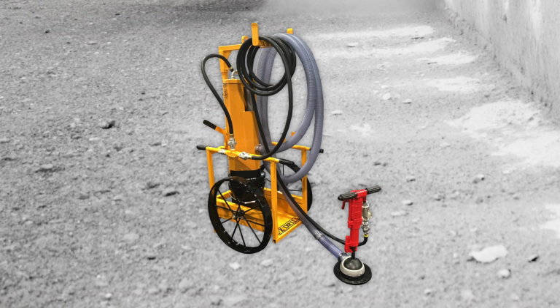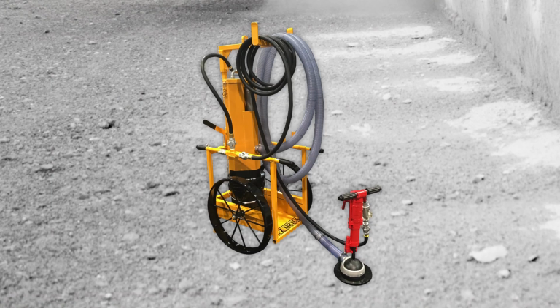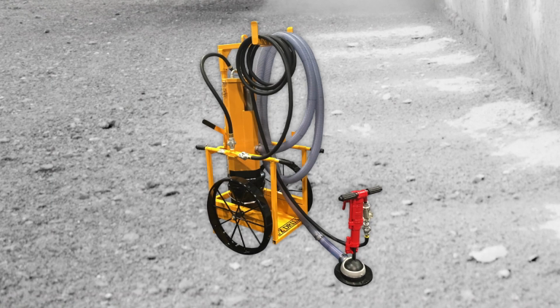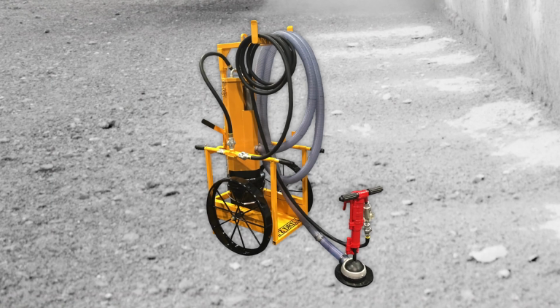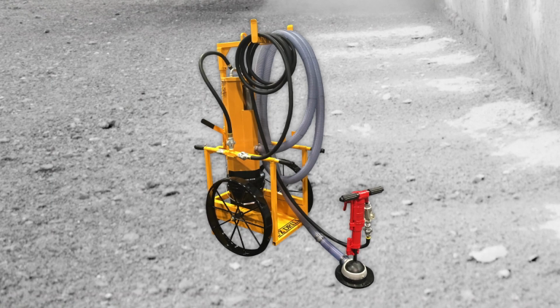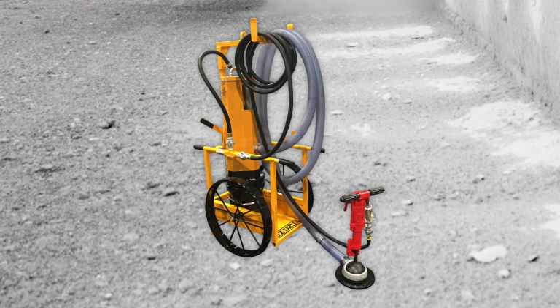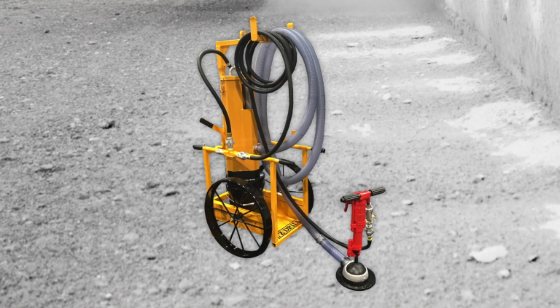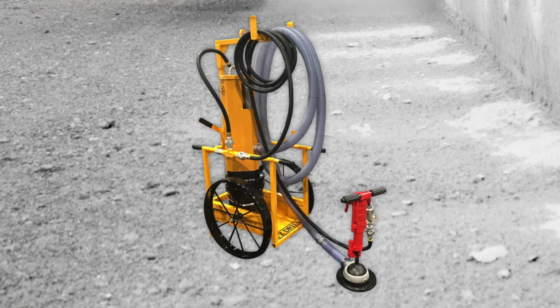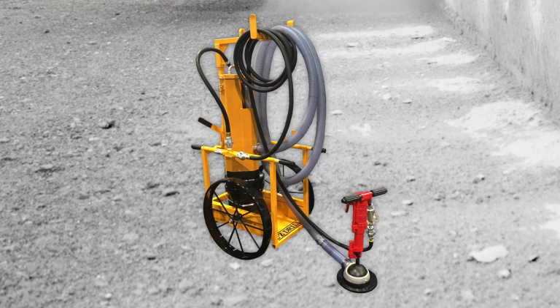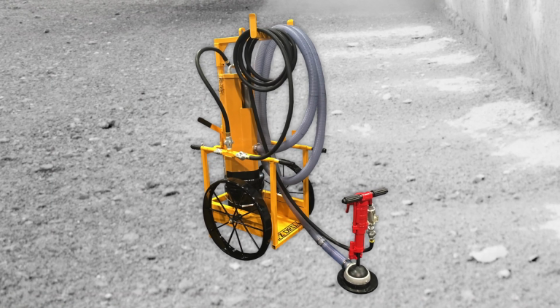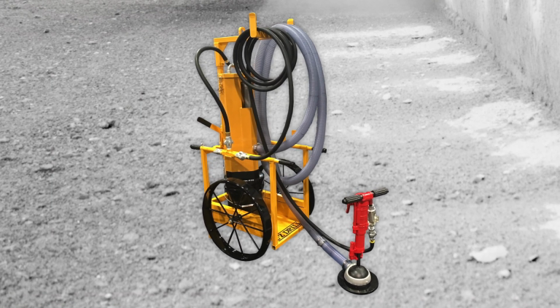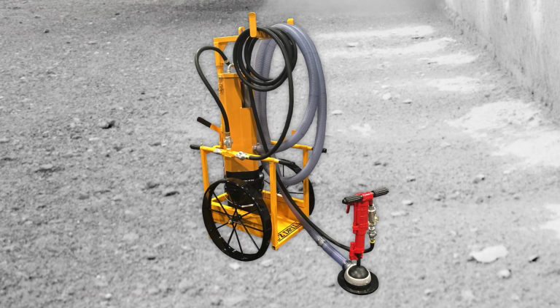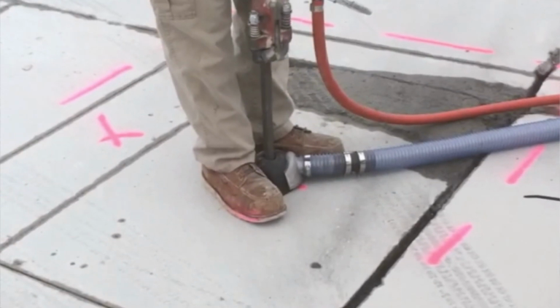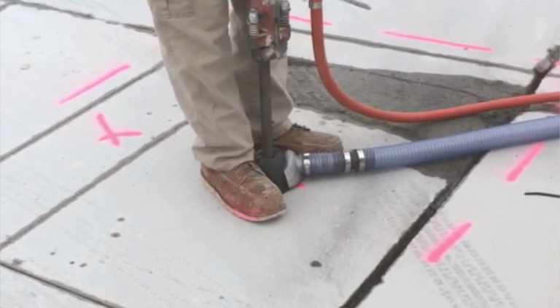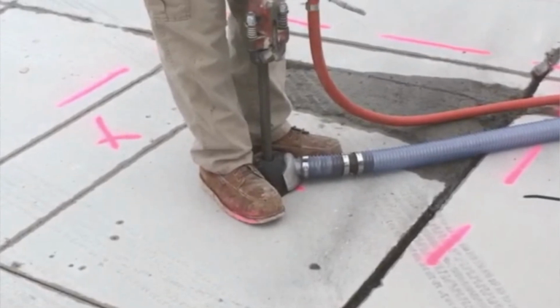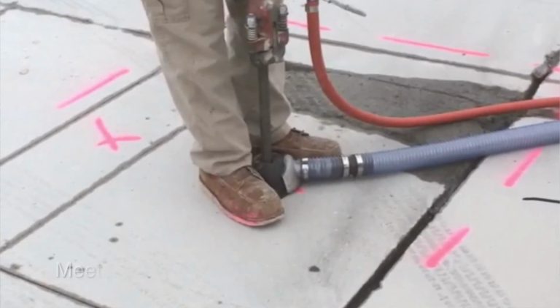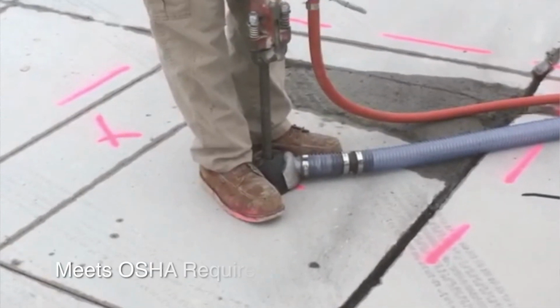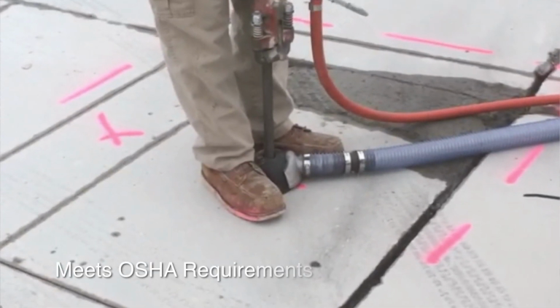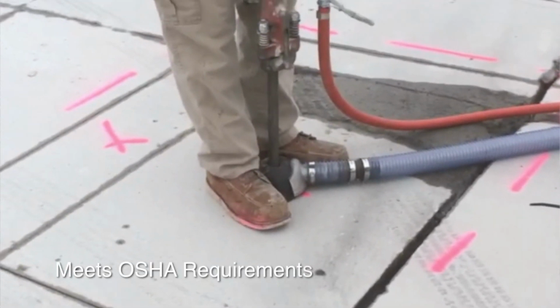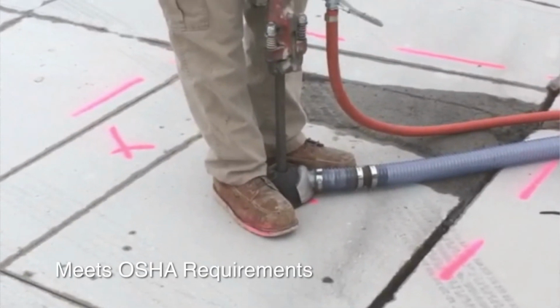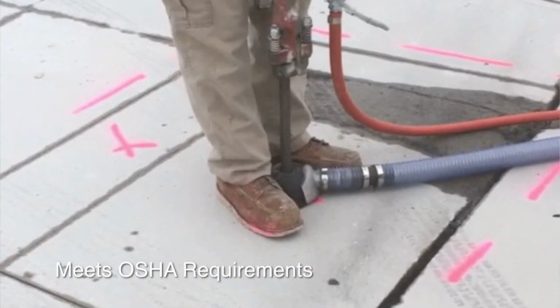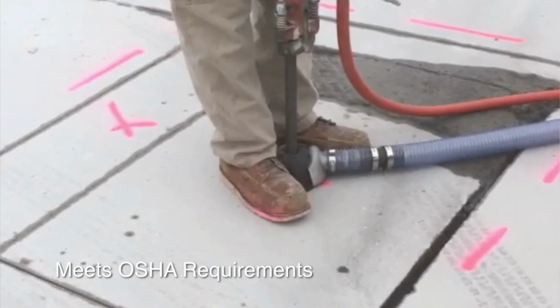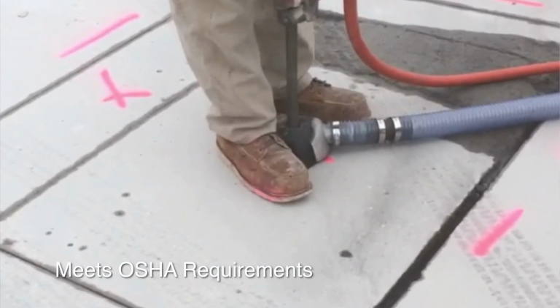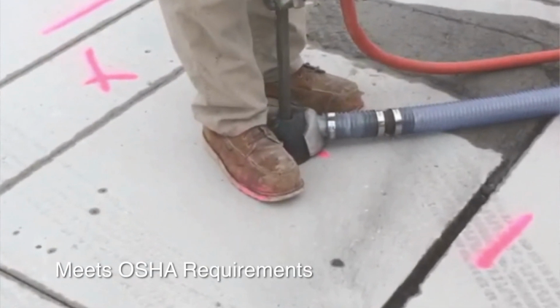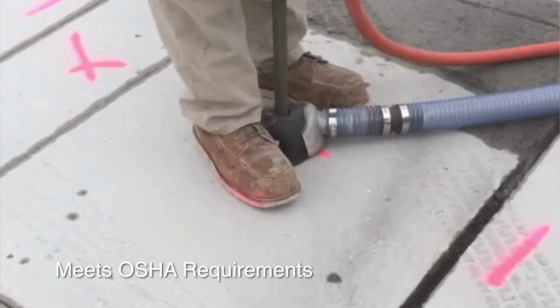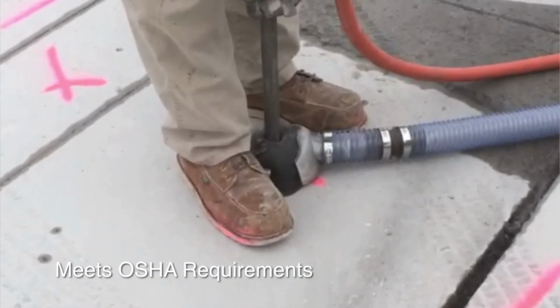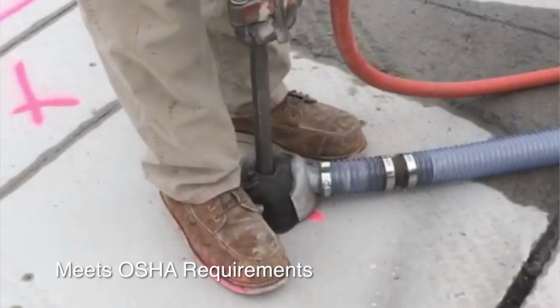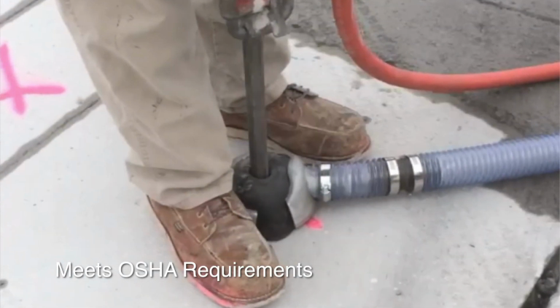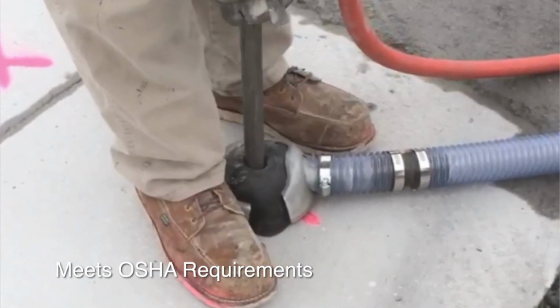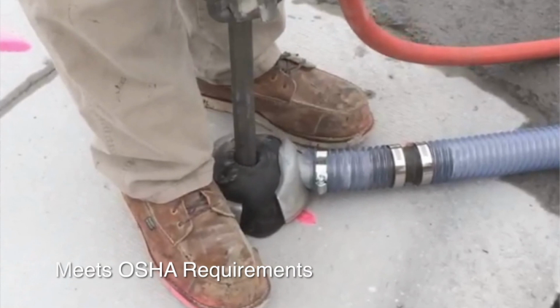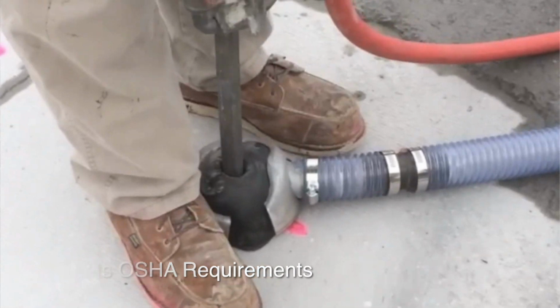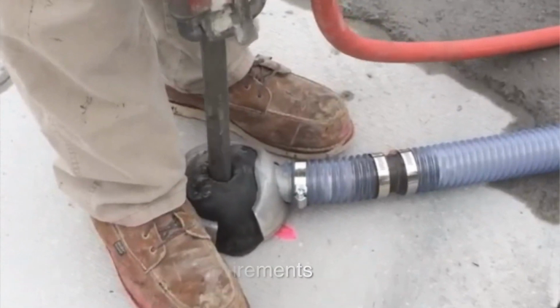Introducing the EZDrill Dust Collection Cart. Developed for use with handheld drills, the cart meets all OSHA Table 1 requirements for crystalline silica exposure, giving contractors peace of mind.